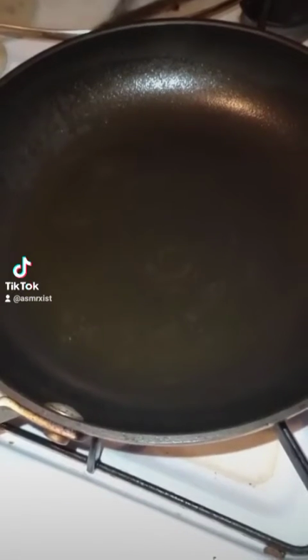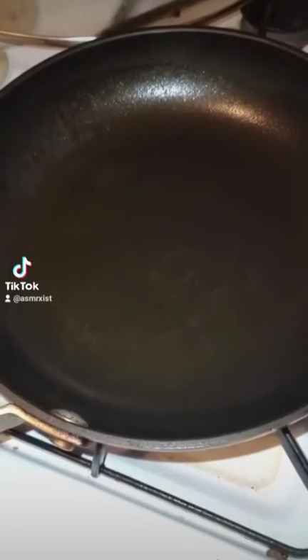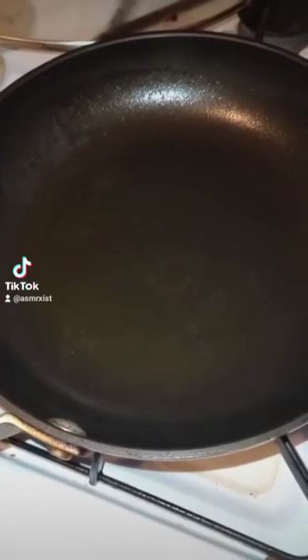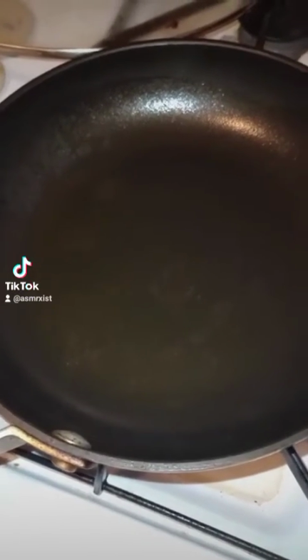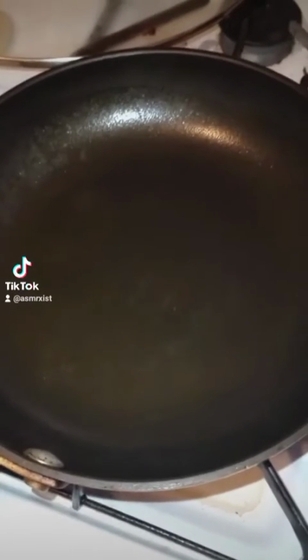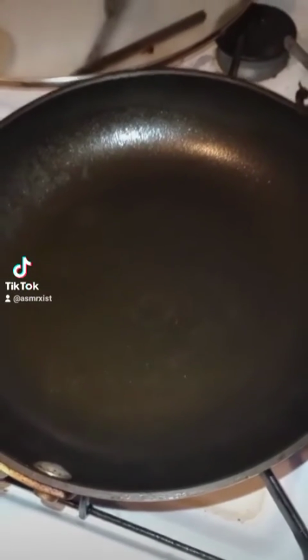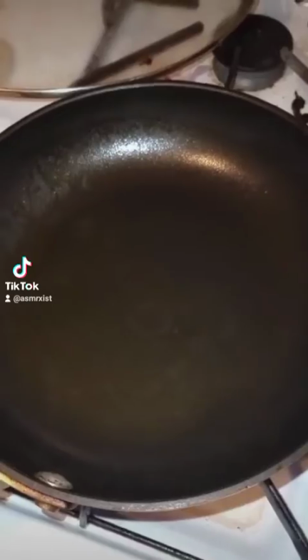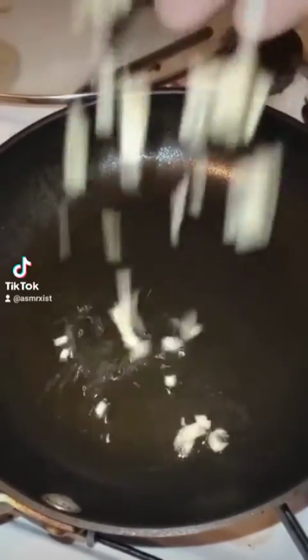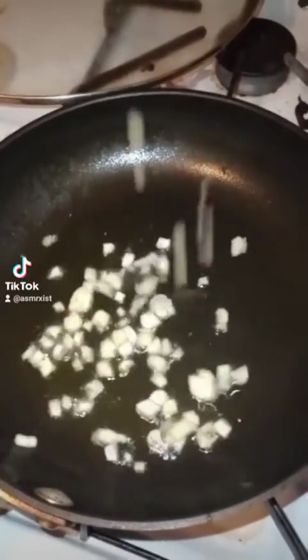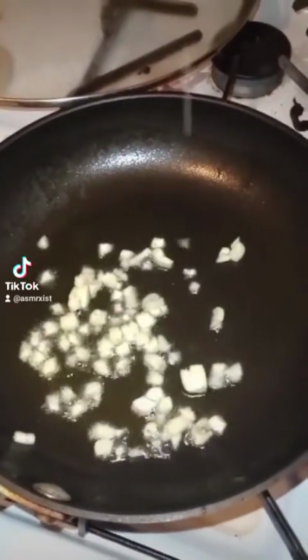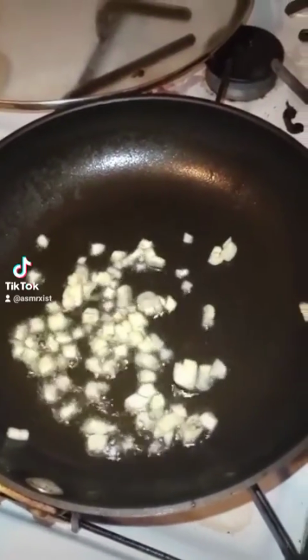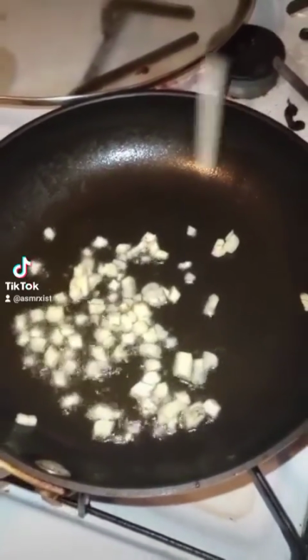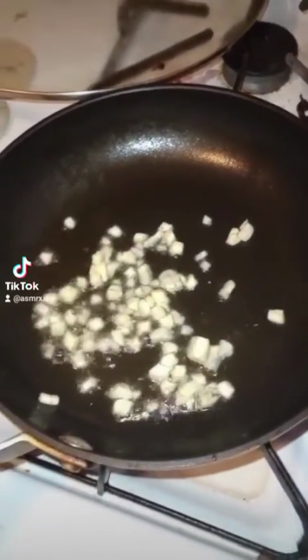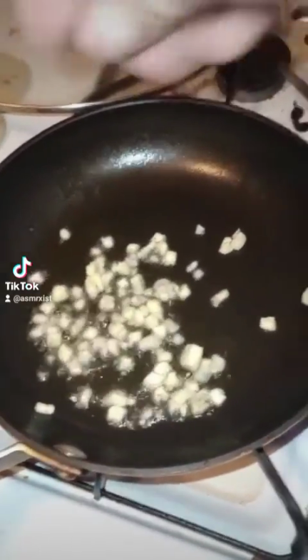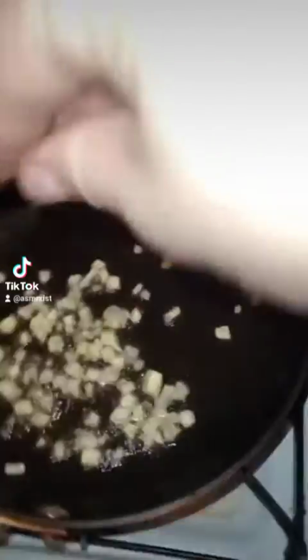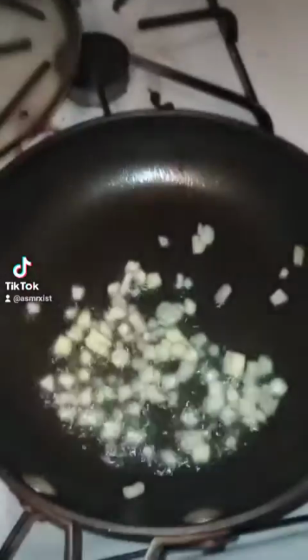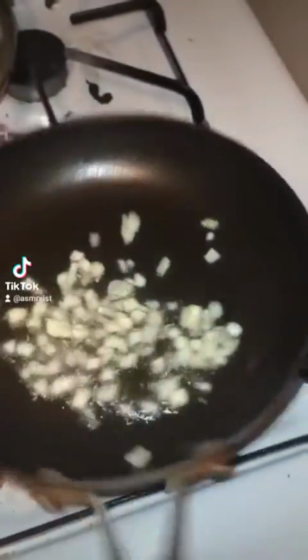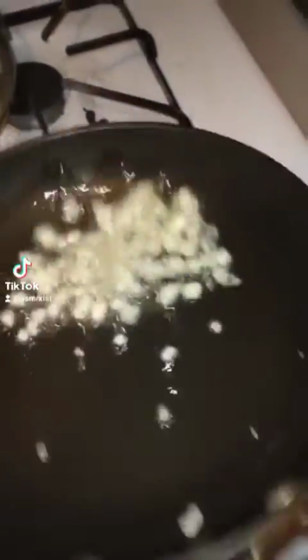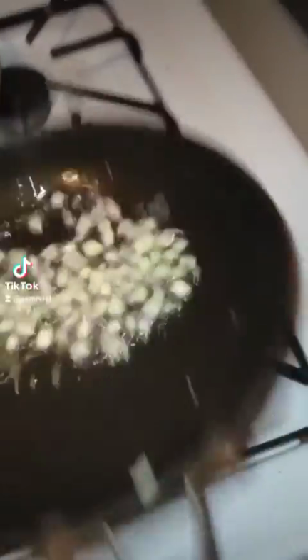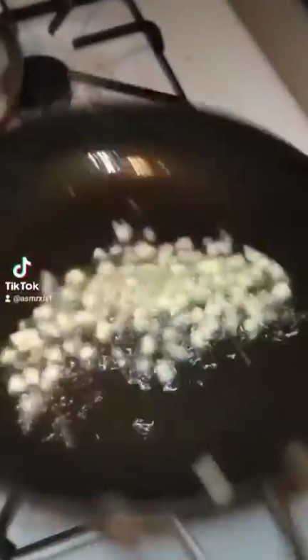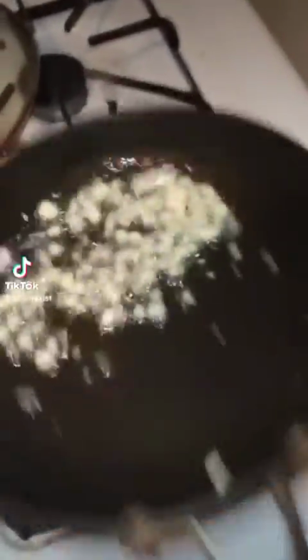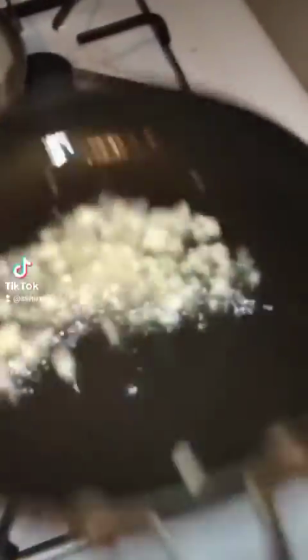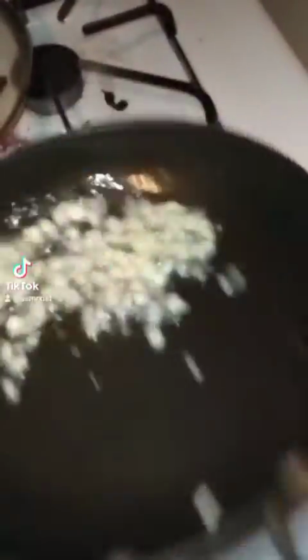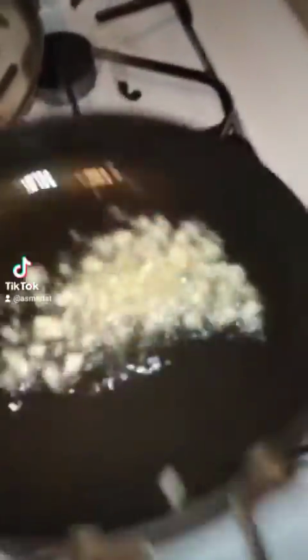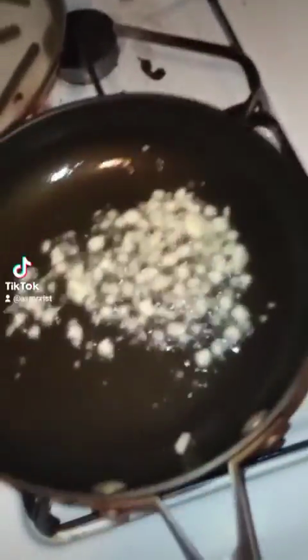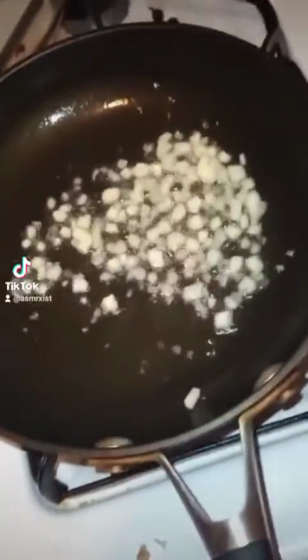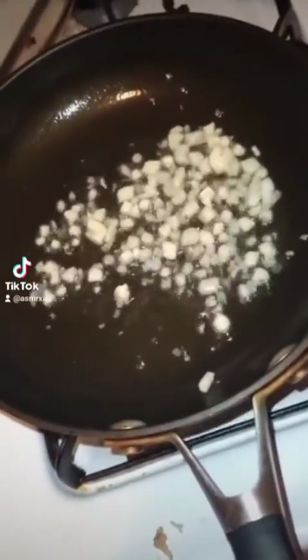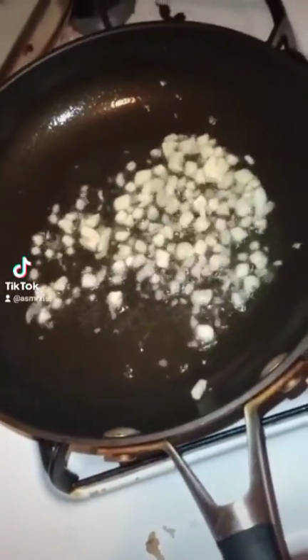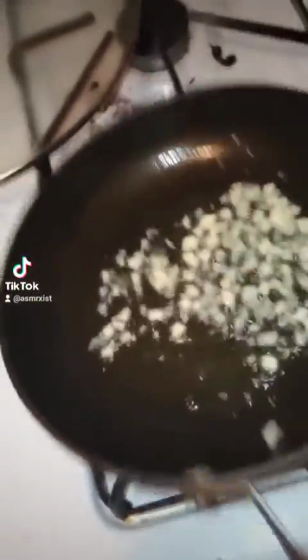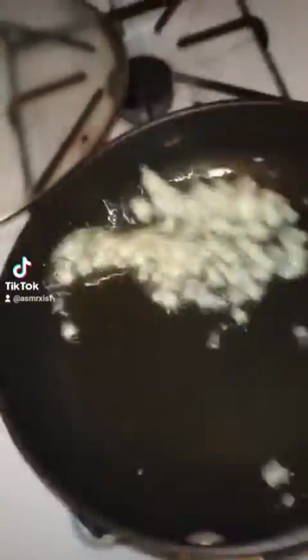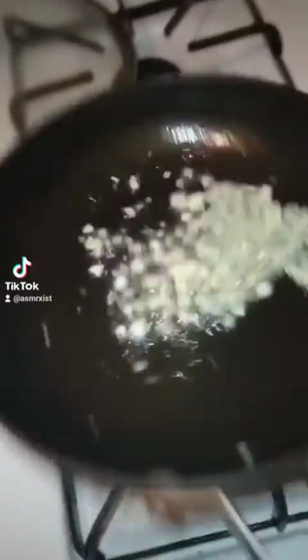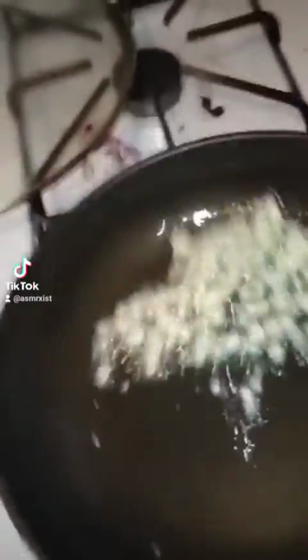Heat up some oil. This is hot. Throw your garlic in. Keep it moving. Turn your heat on low so it doesn't burn.